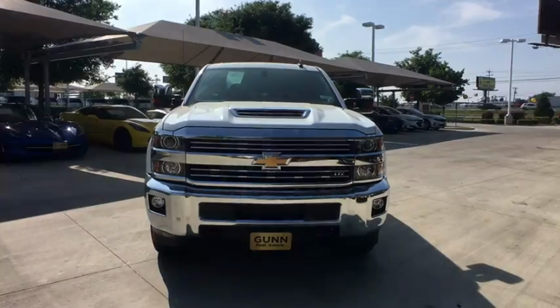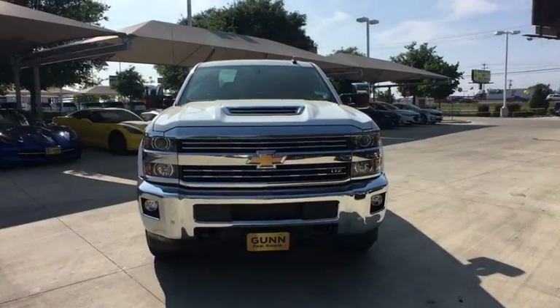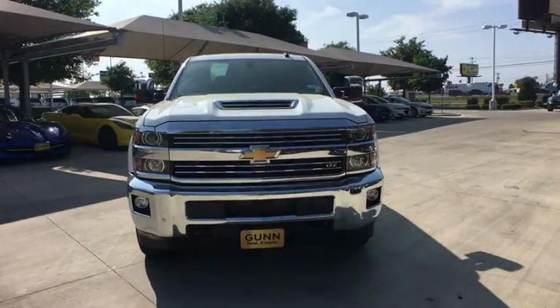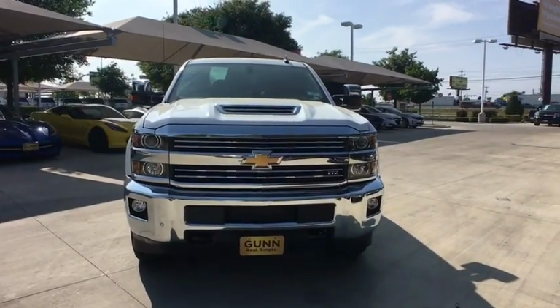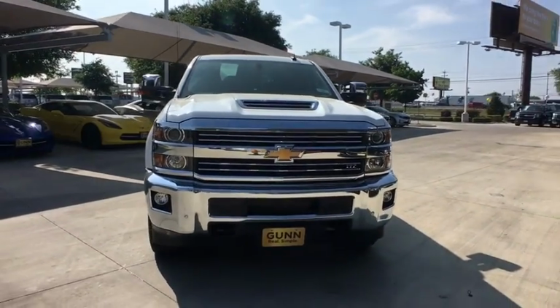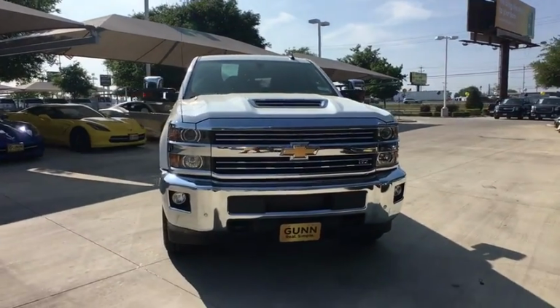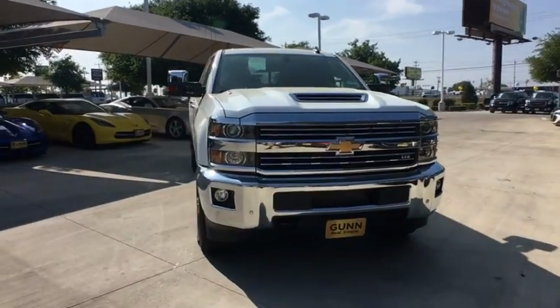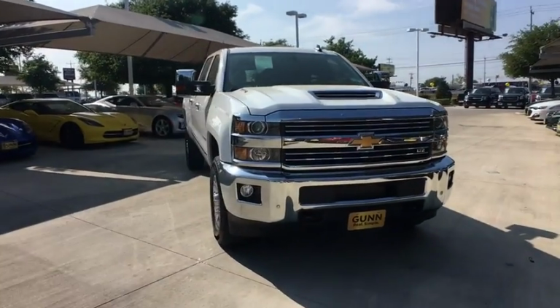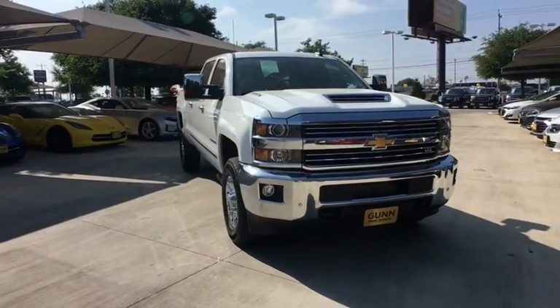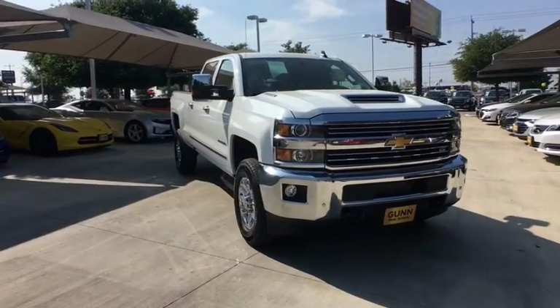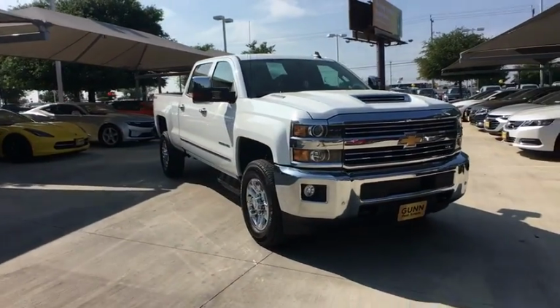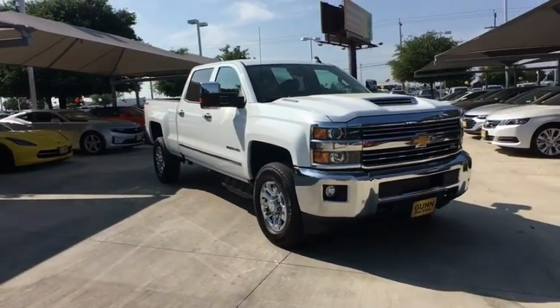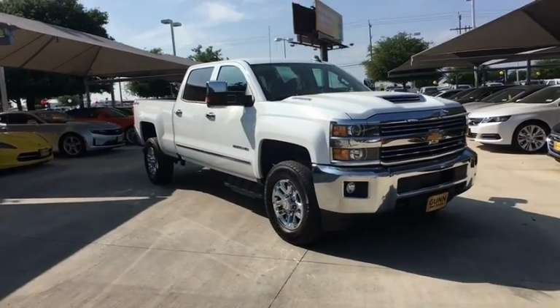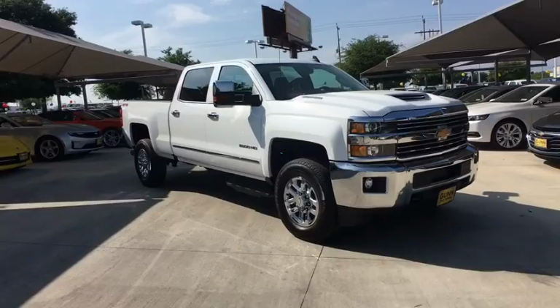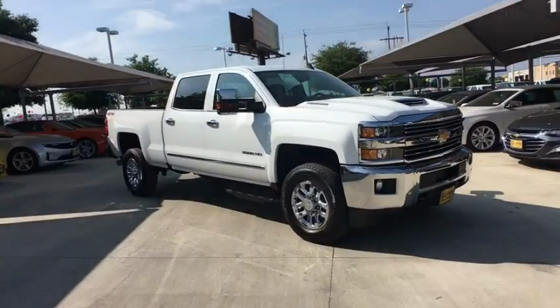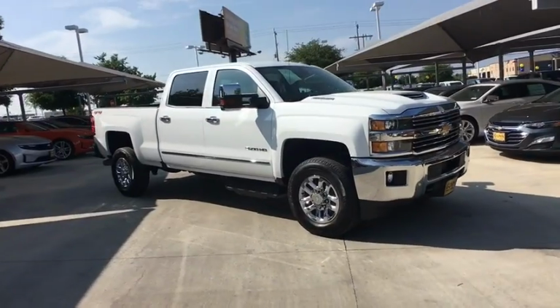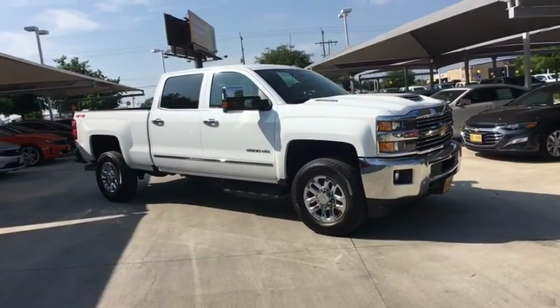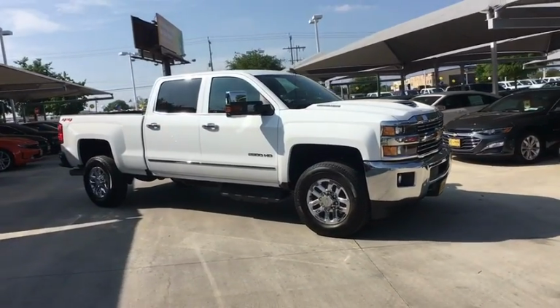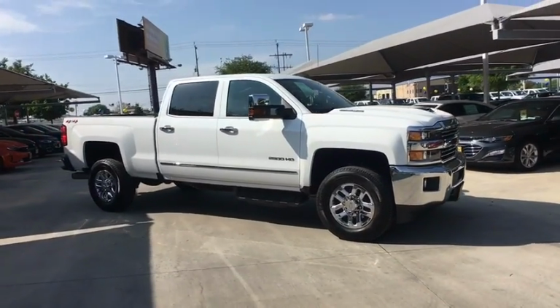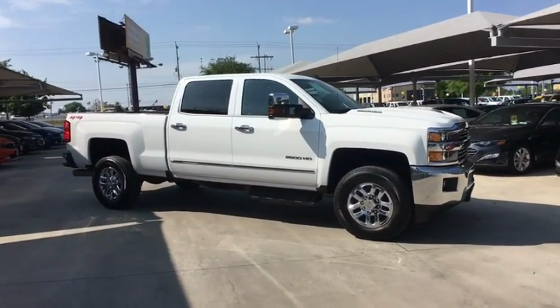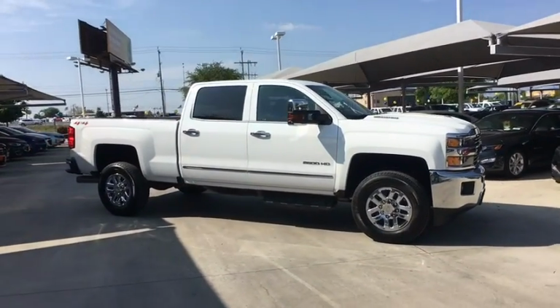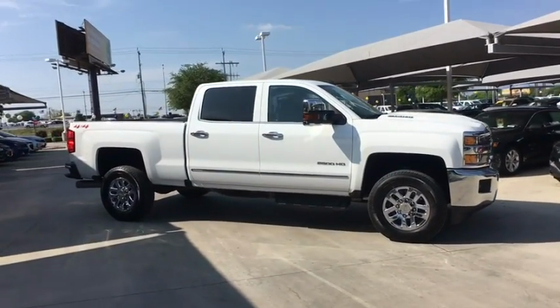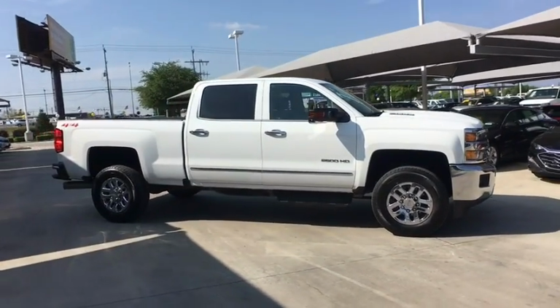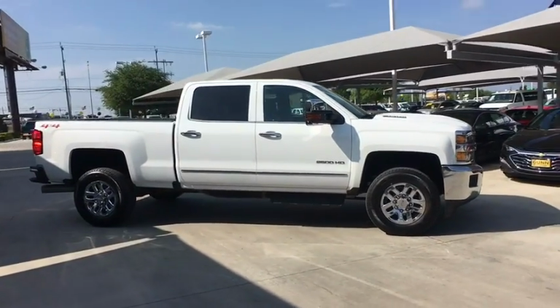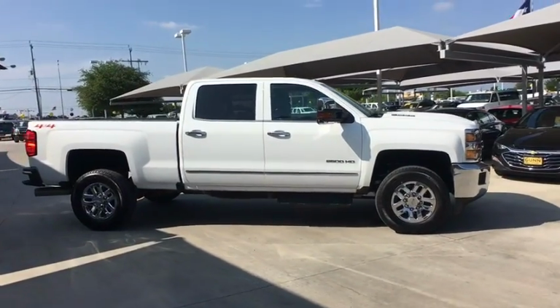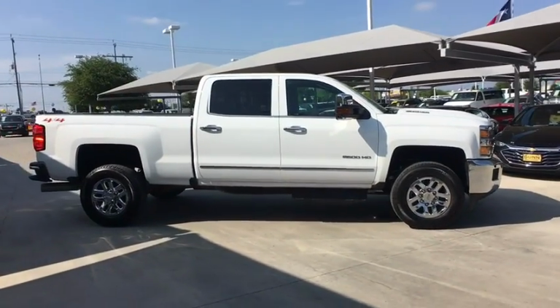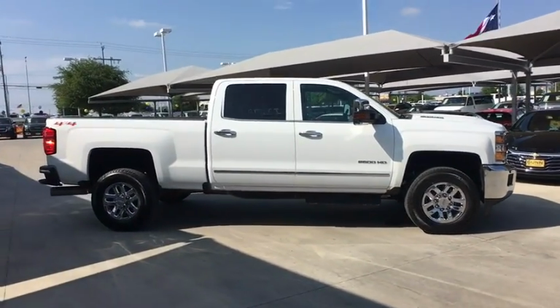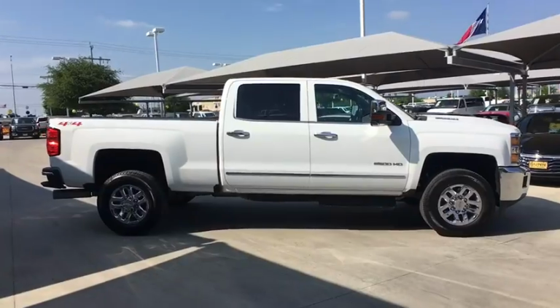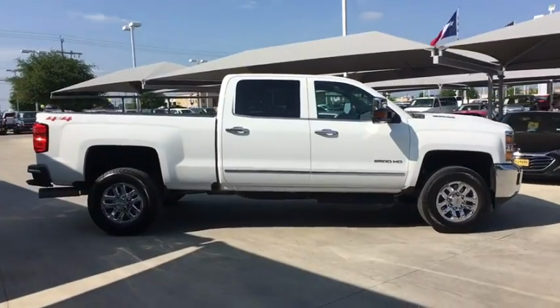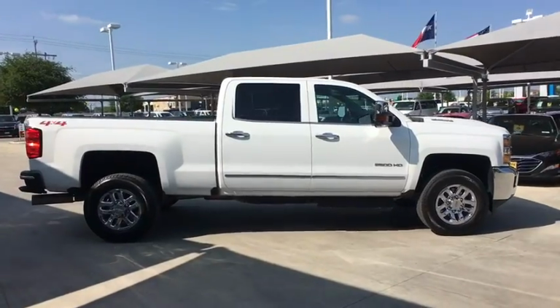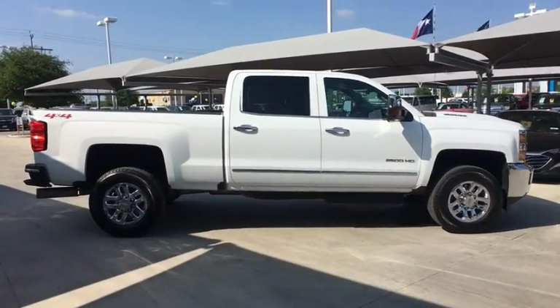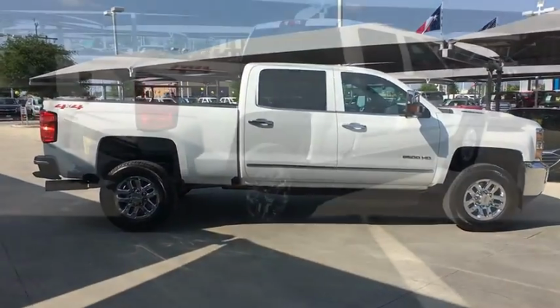2019 Chevrolet Silverado 2500 HD. This pickup truck pulls unlike any other. This vehicle has less than 25,000 miles. Here are some of this vehicle's great options.